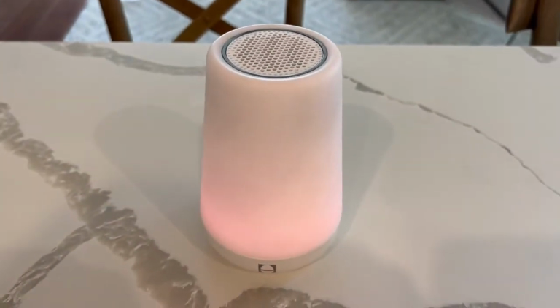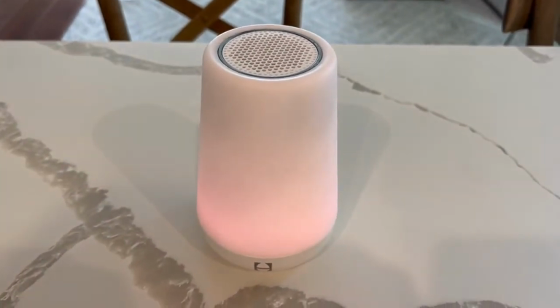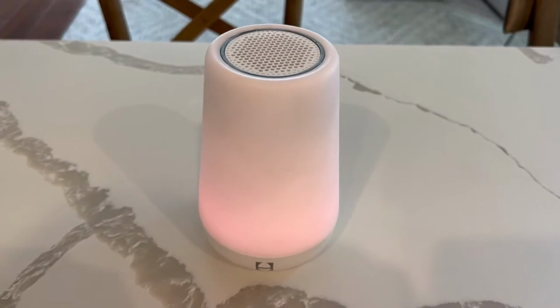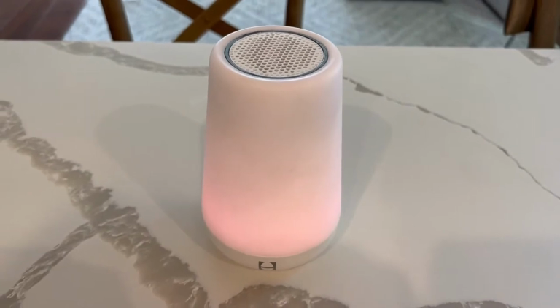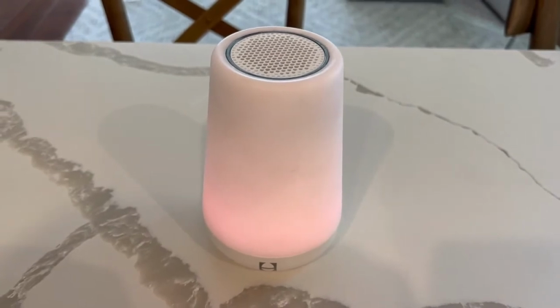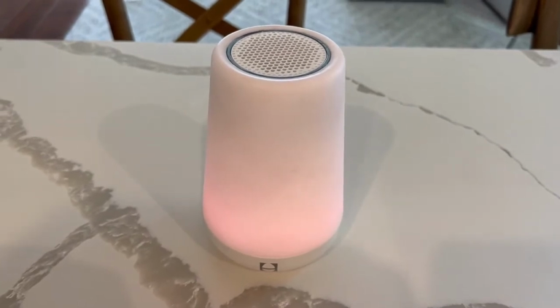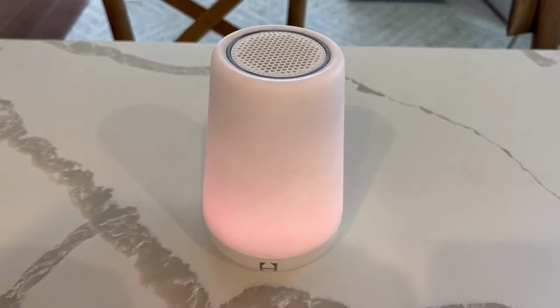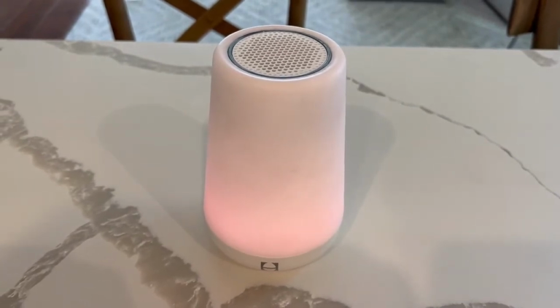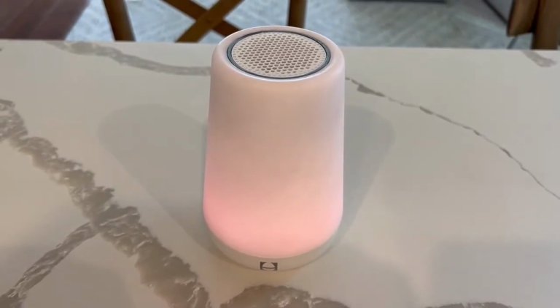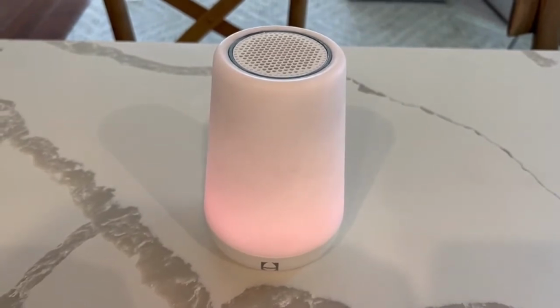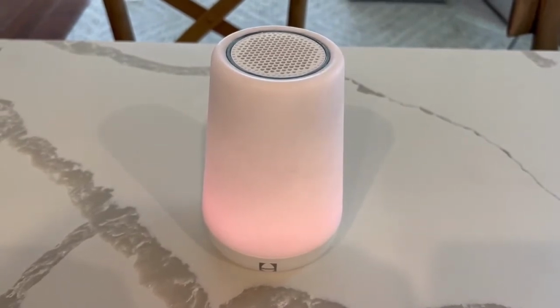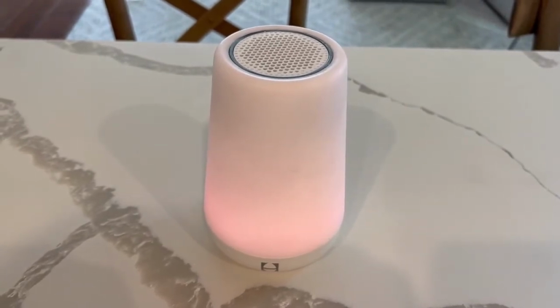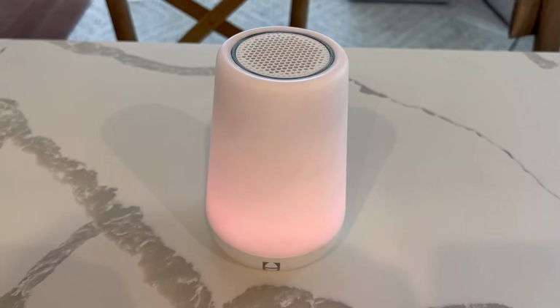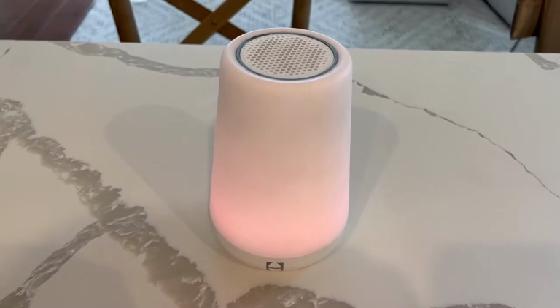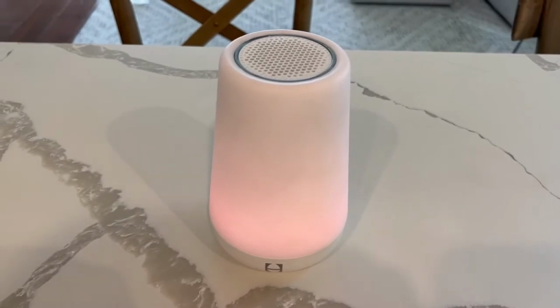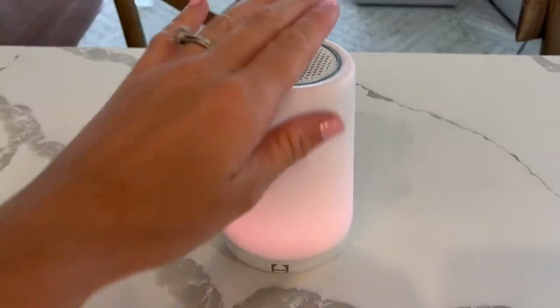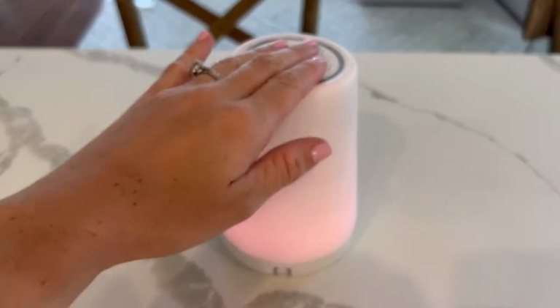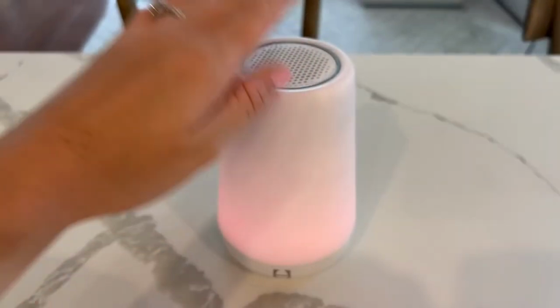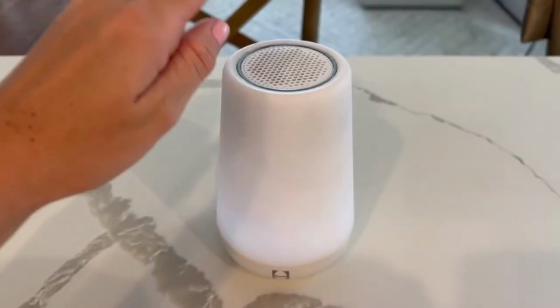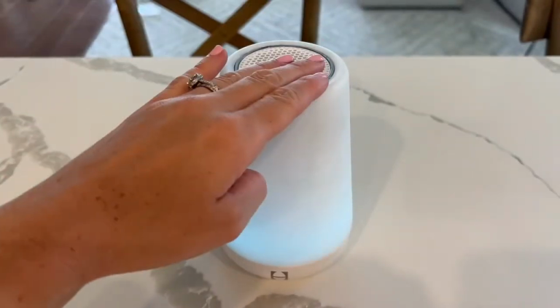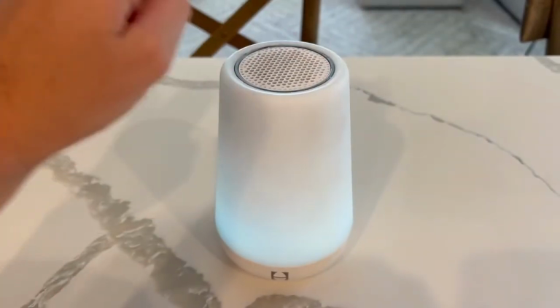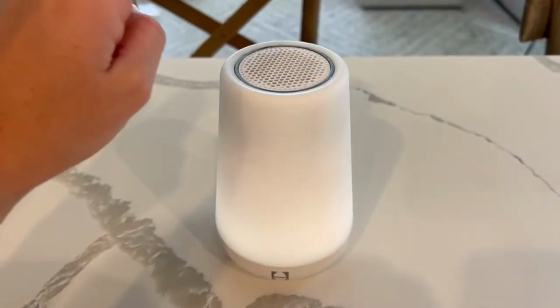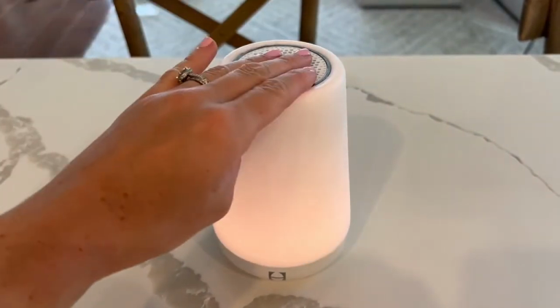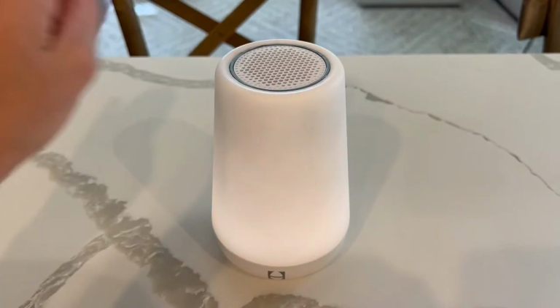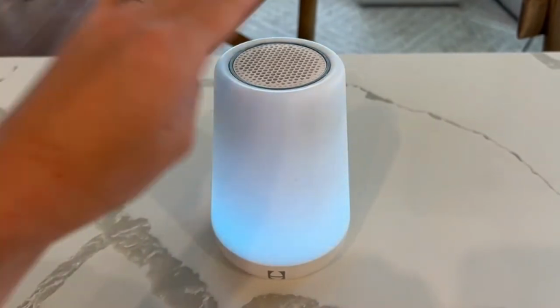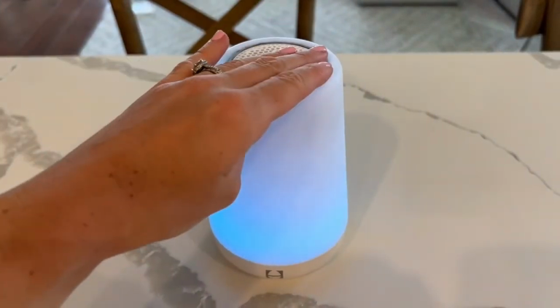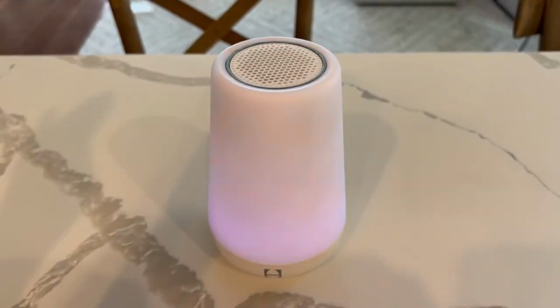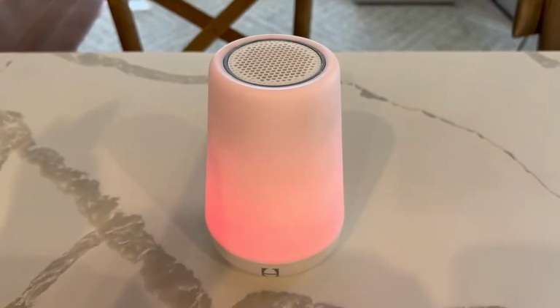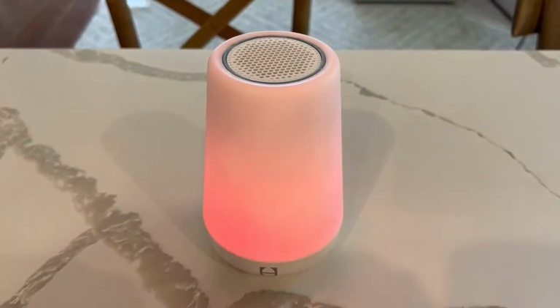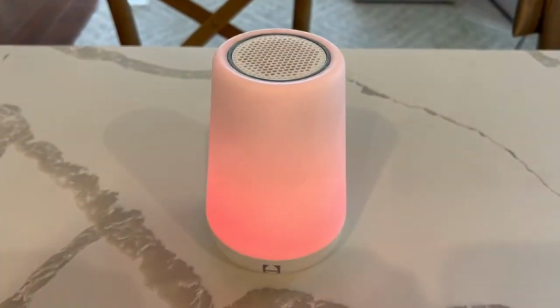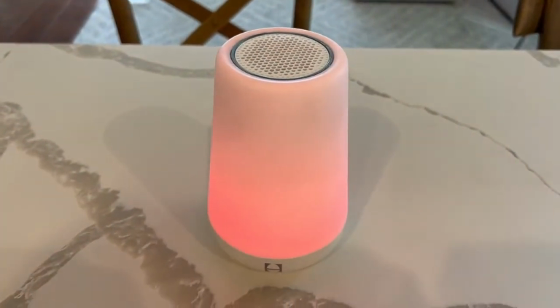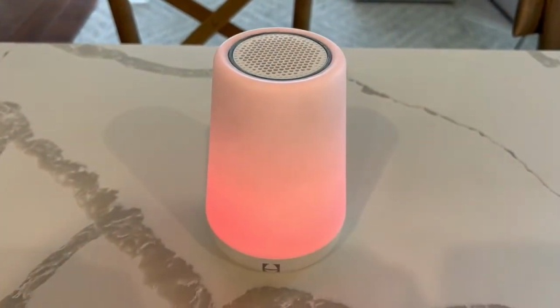You'll be able to create personalized light and sound combinations to cue when it's time to get out of bed in the morning and when it's time to wind down at night. The Hatch Rest Dream Machine's sound options, which include white noise, rain, and wind, are designed to be soft and soothing for all ages, including babies.